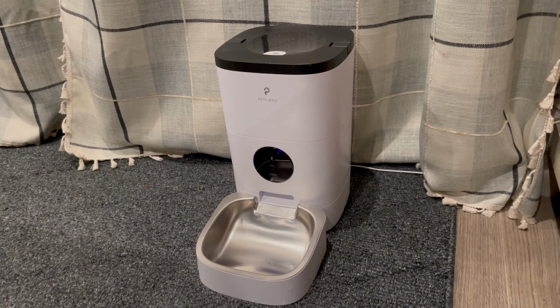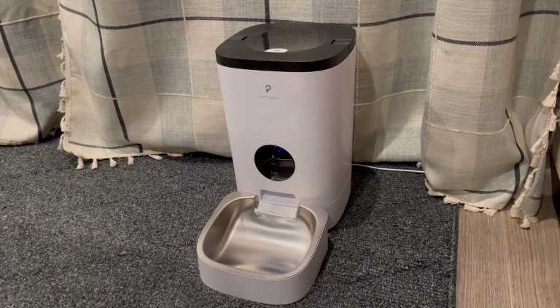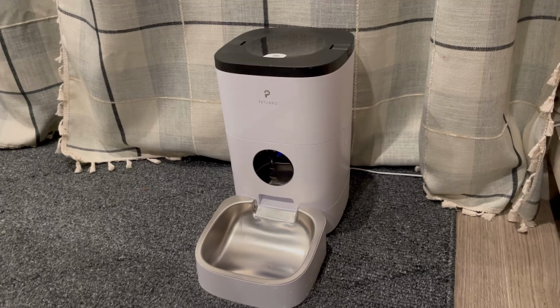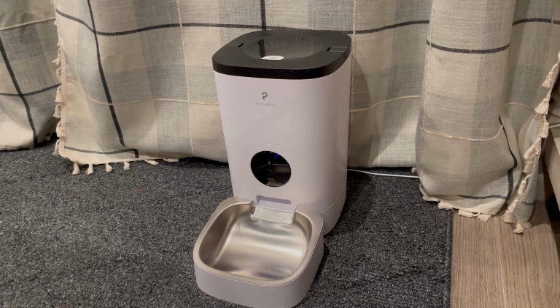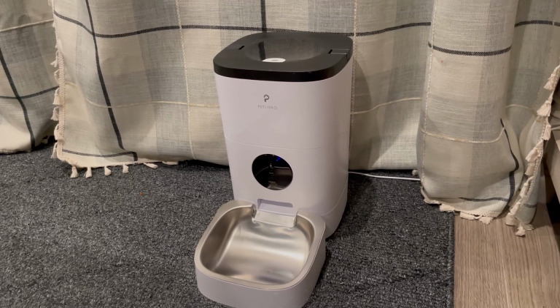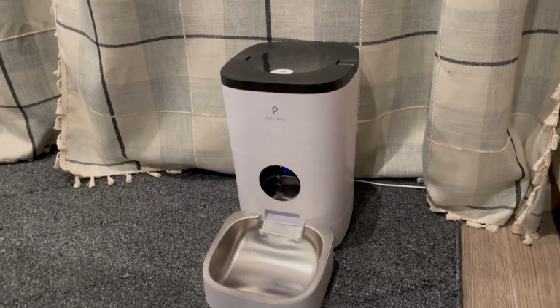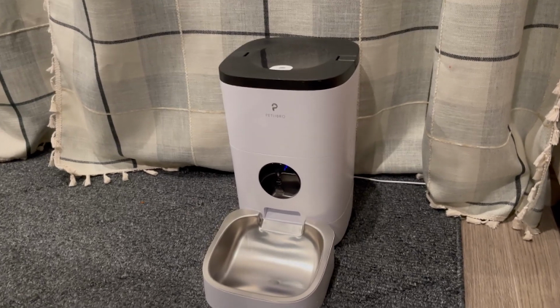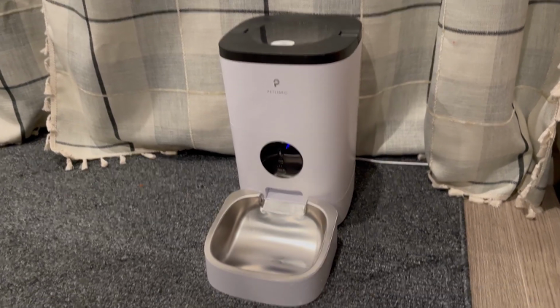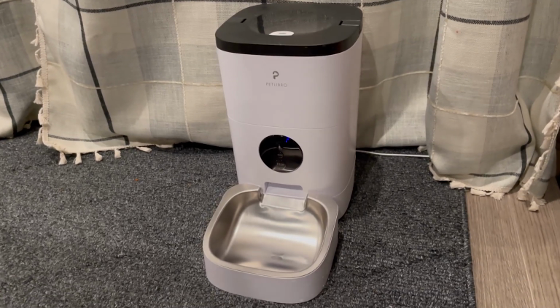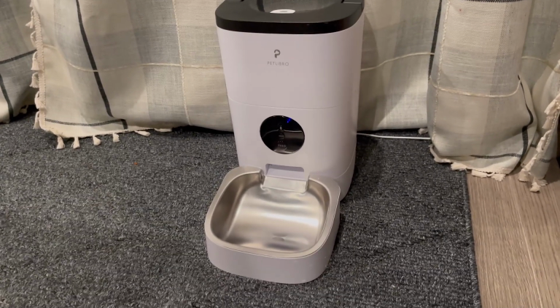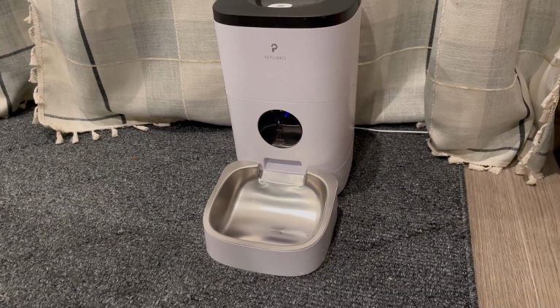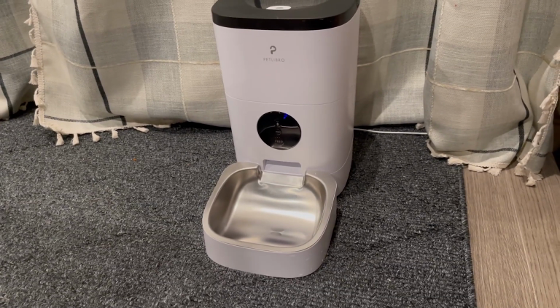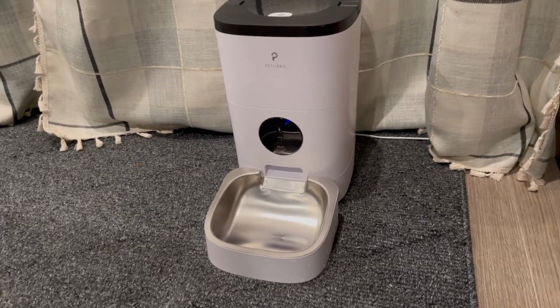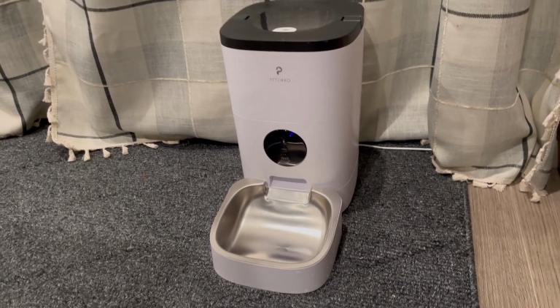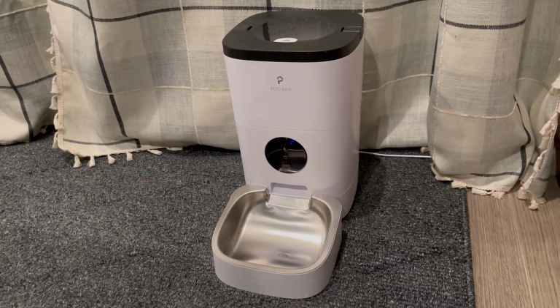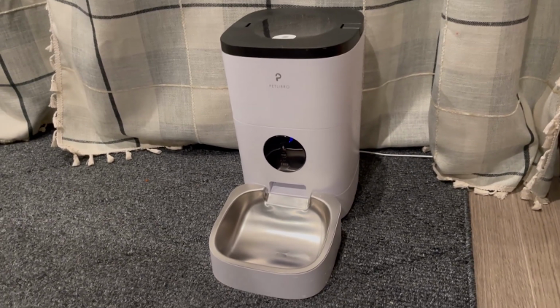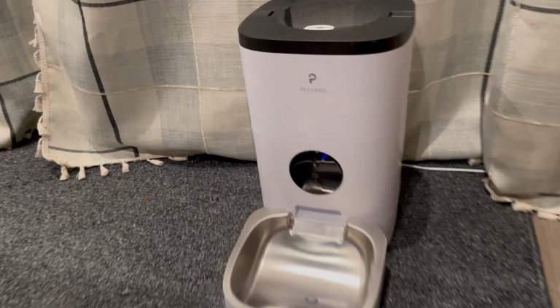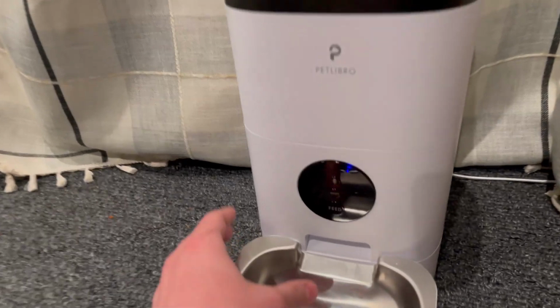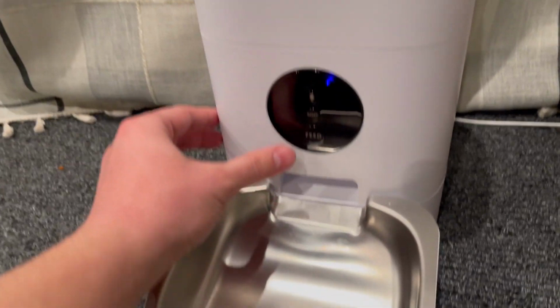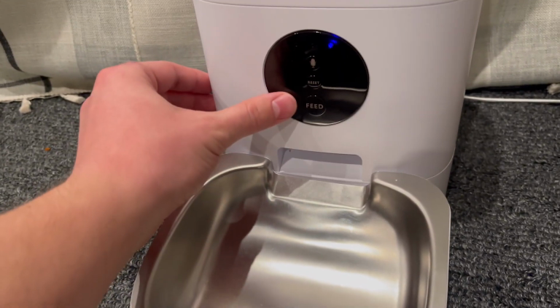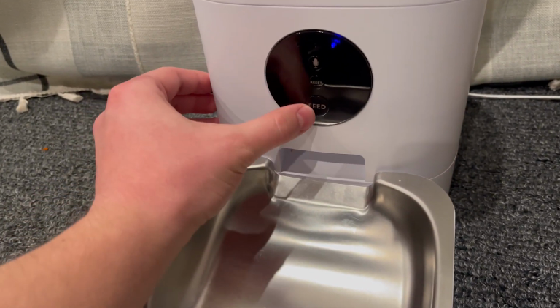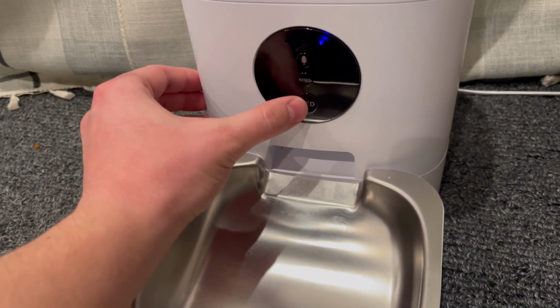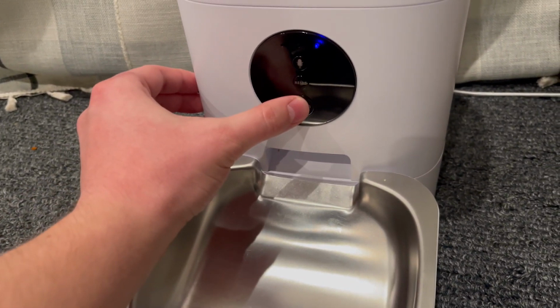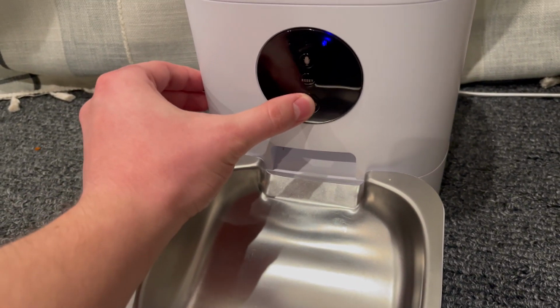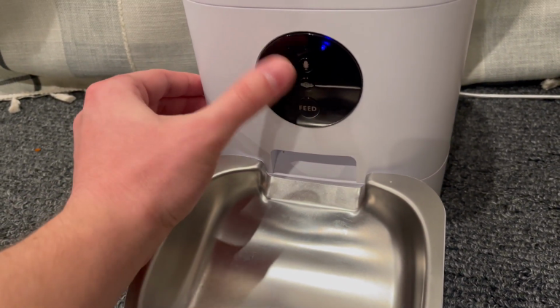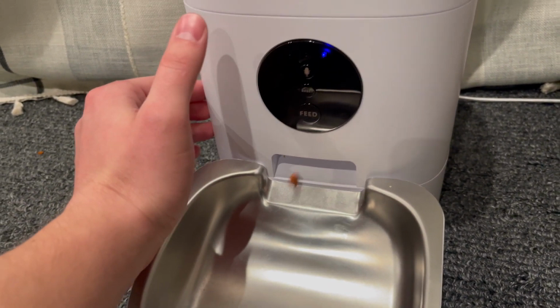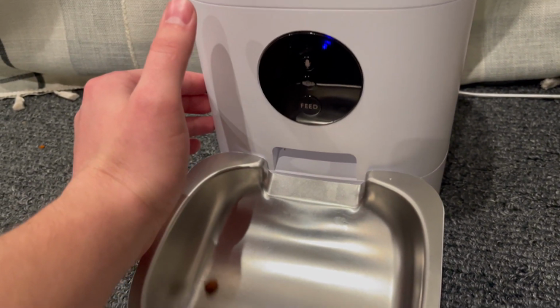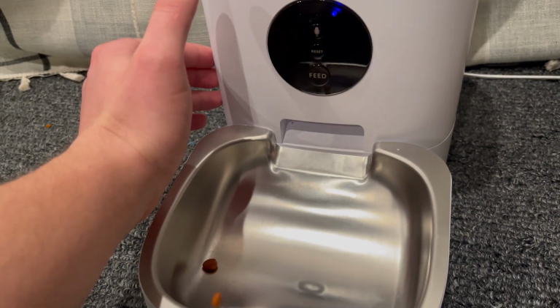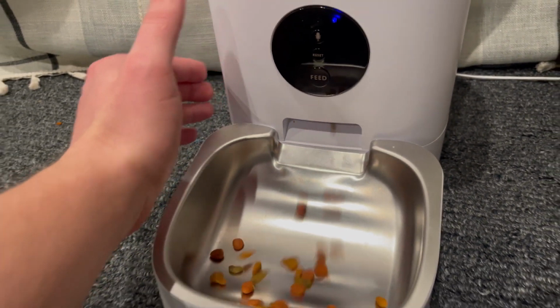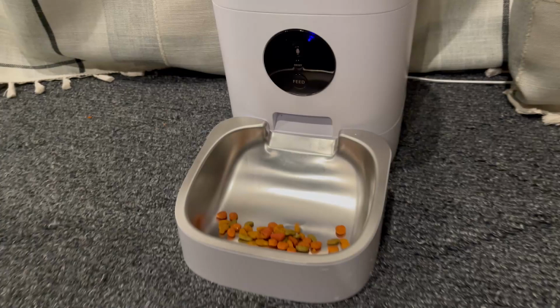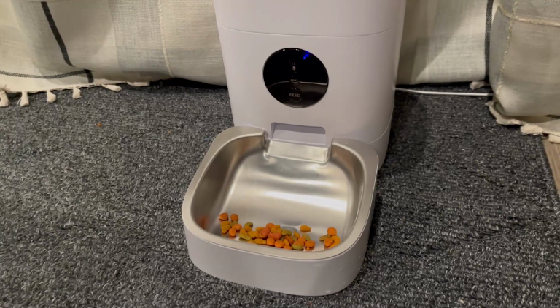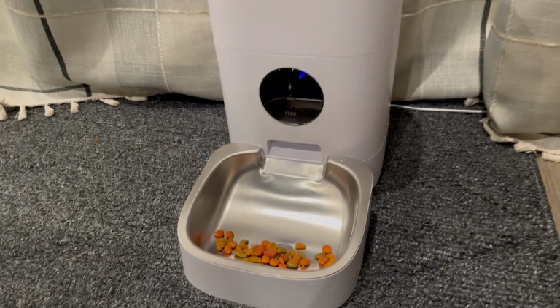Checking out this Petlibro automatic cat feeder. This thing is amazing and can save you so much time. You can also trigger feeds manually by just selecting this feed button right here and it will dispense food. Absolutely fantastic.